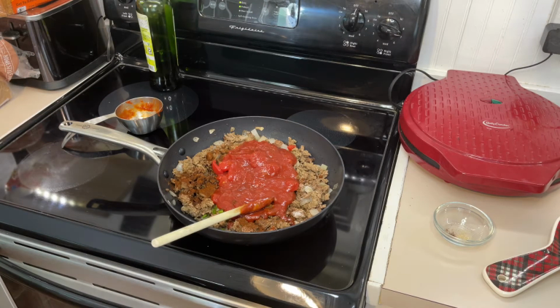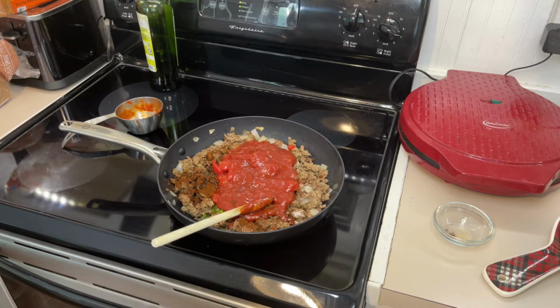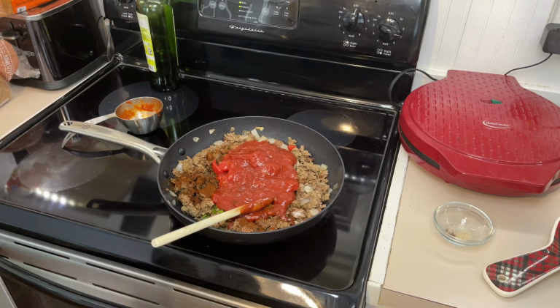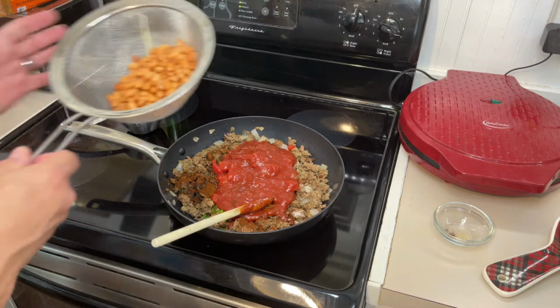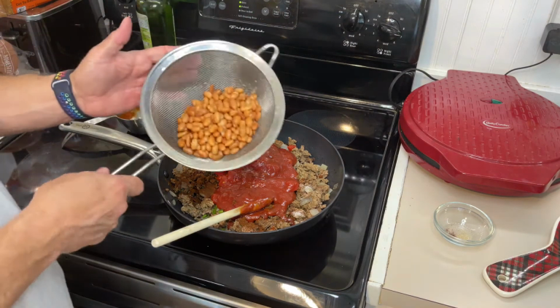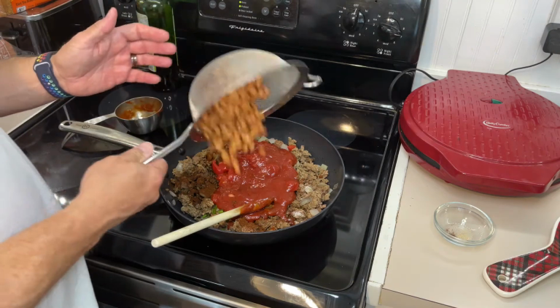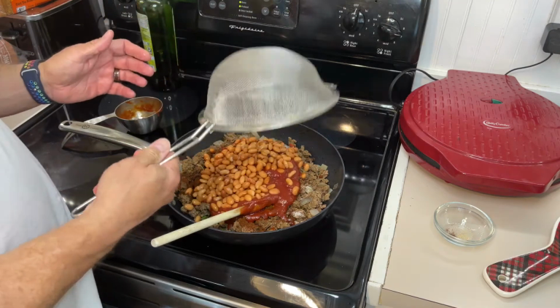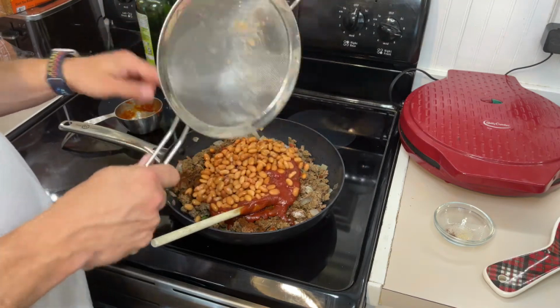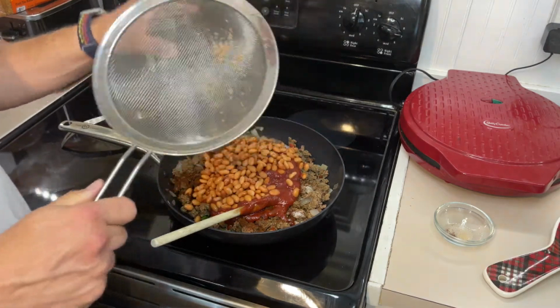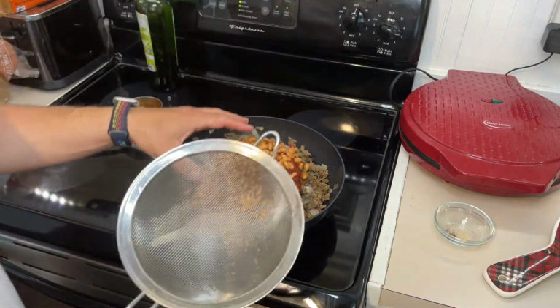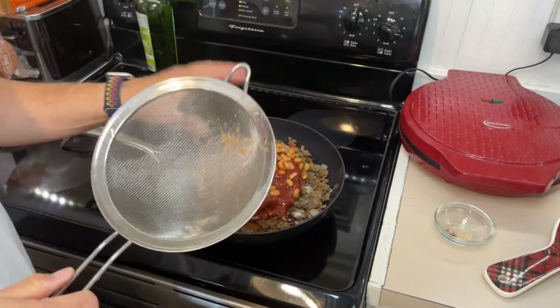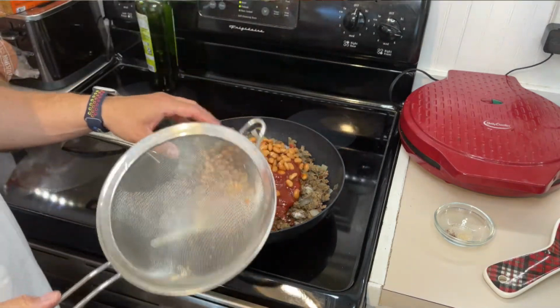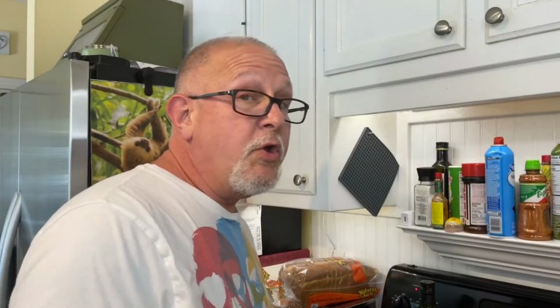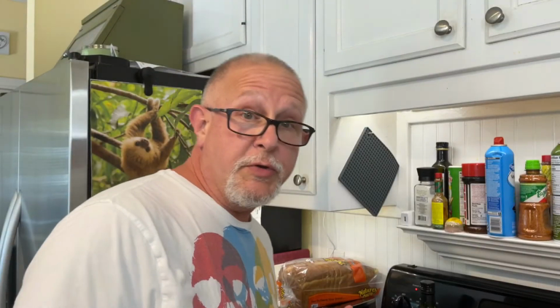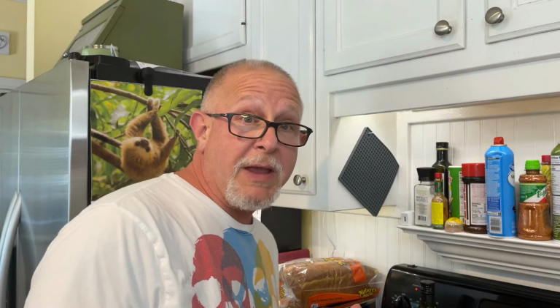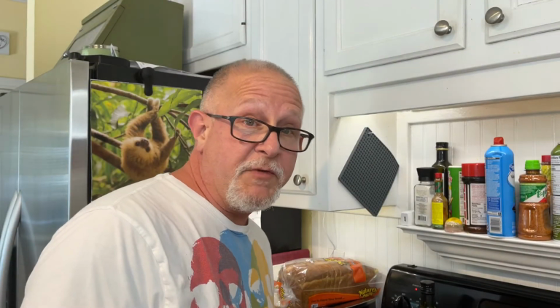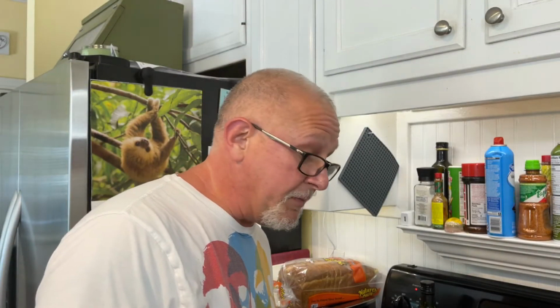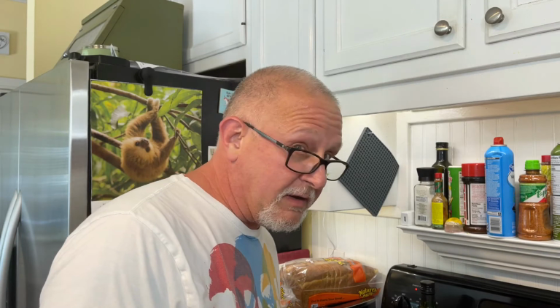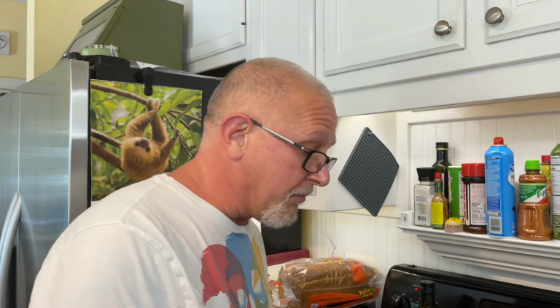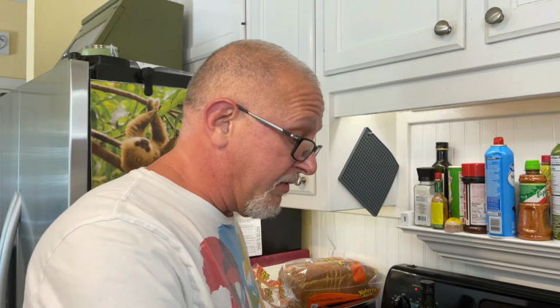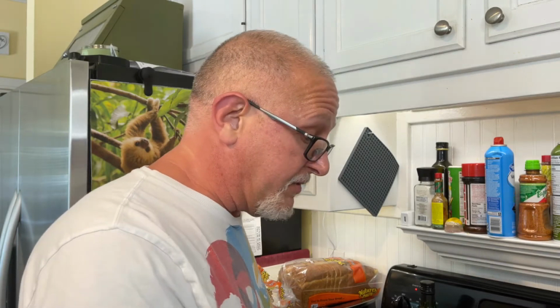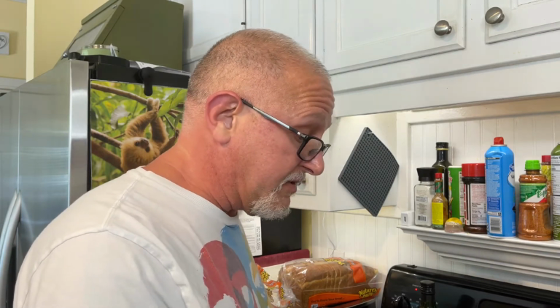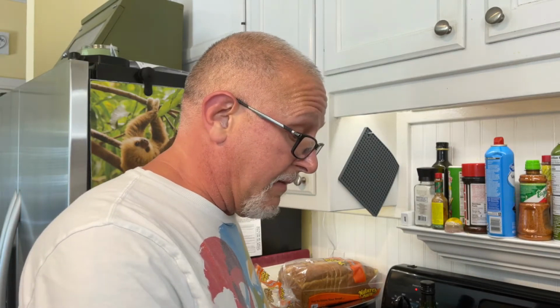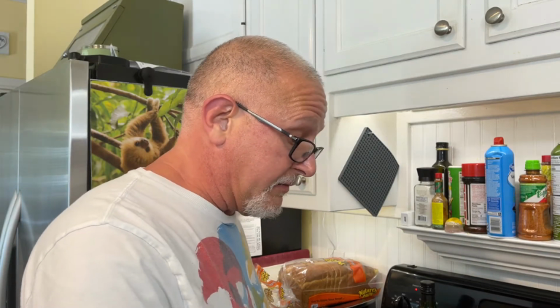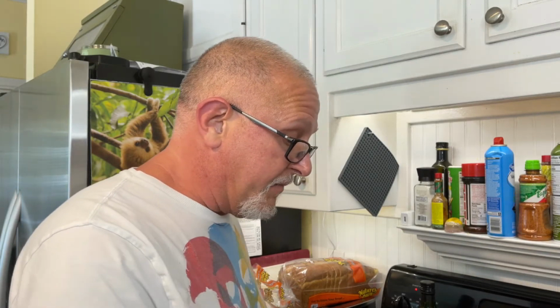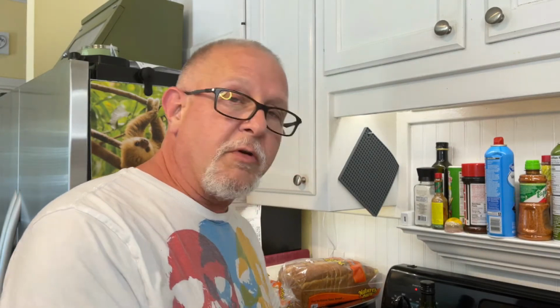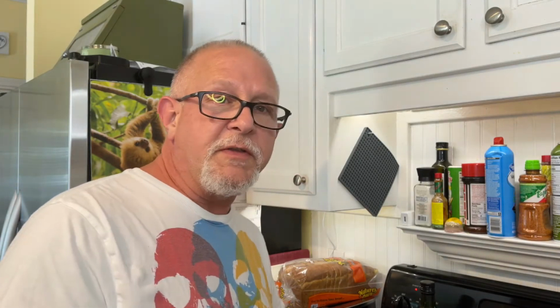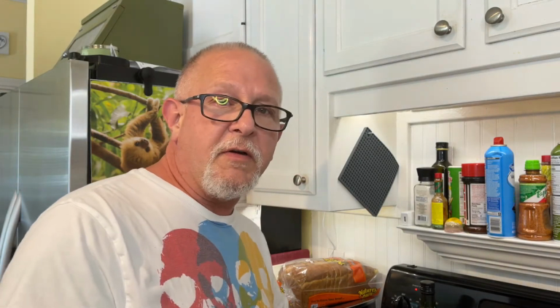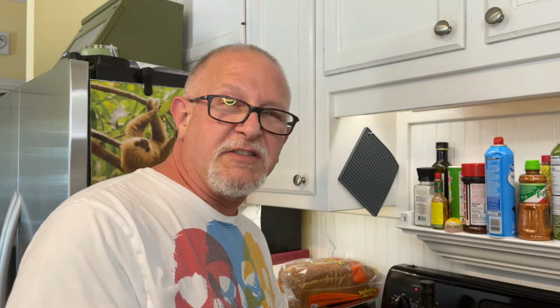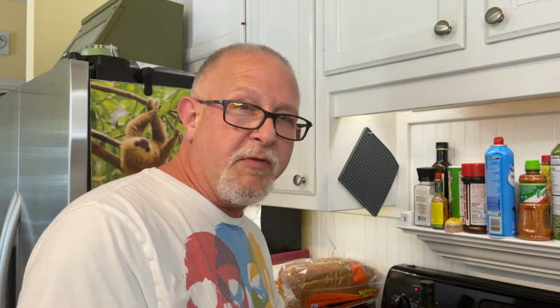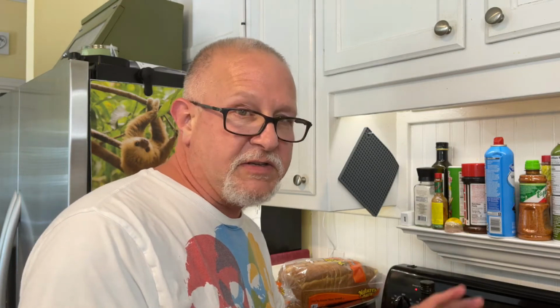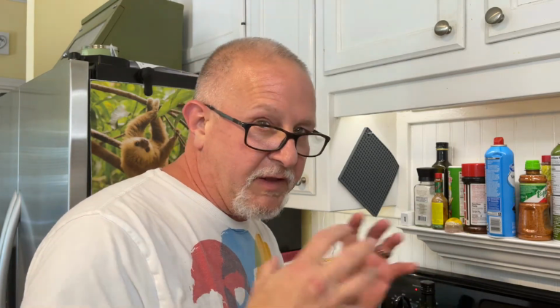We're going to add one can of pinto beans that have been washed and drained. You can use black beans if you want, but I'm going to use the pintos. Stir everything together and let it simmer for a few minutes to let the flavors meld.